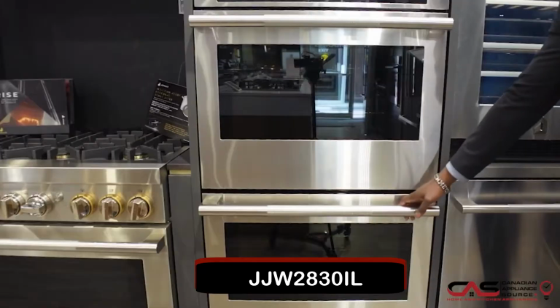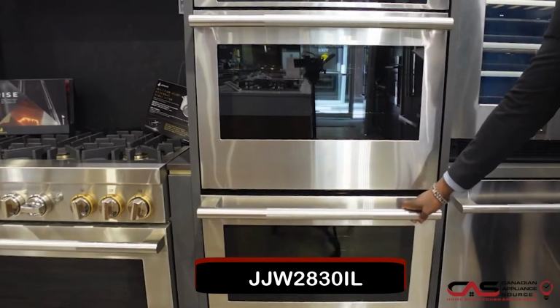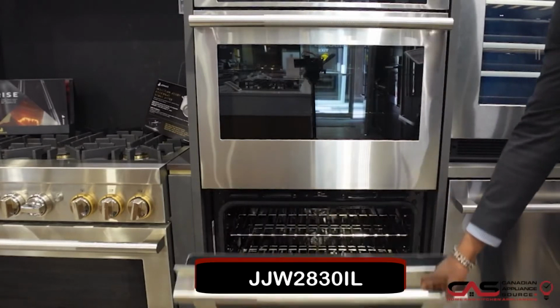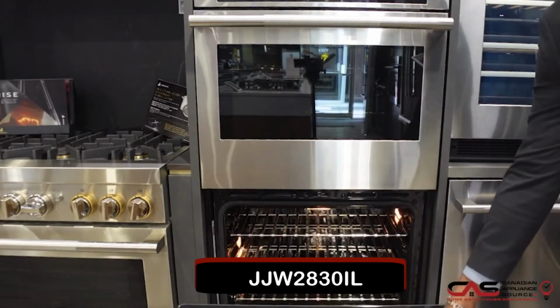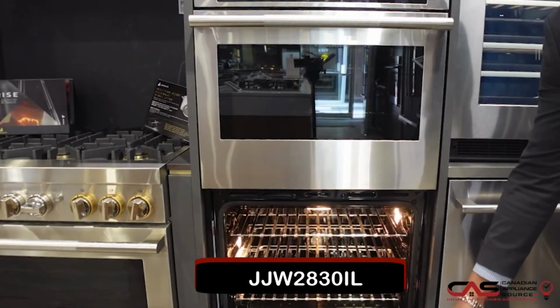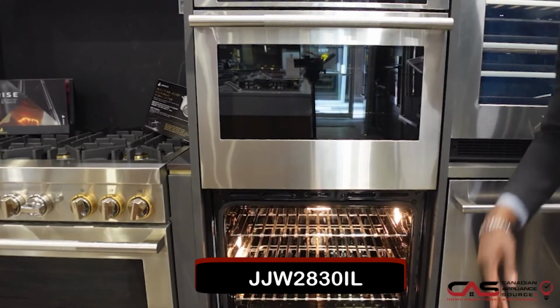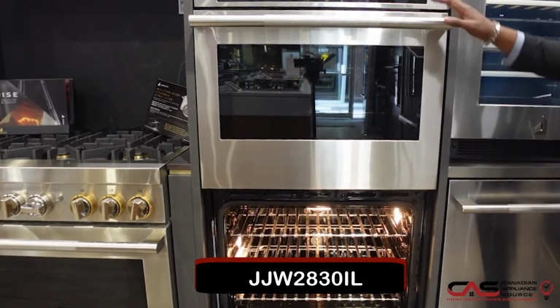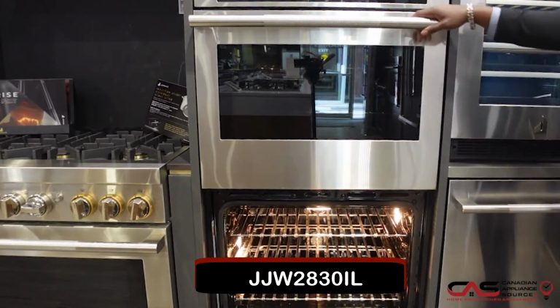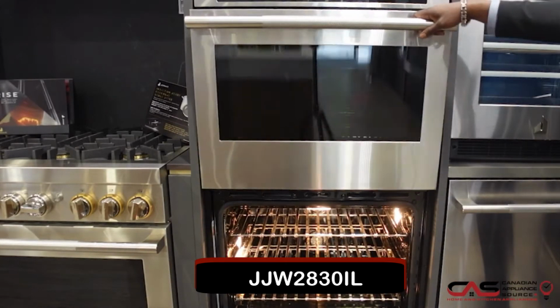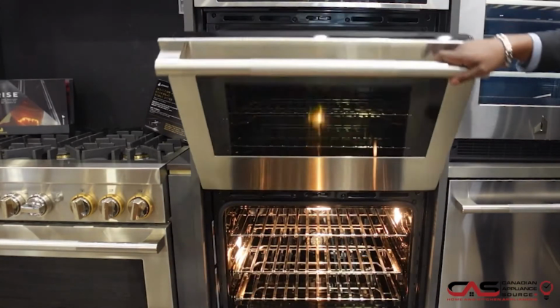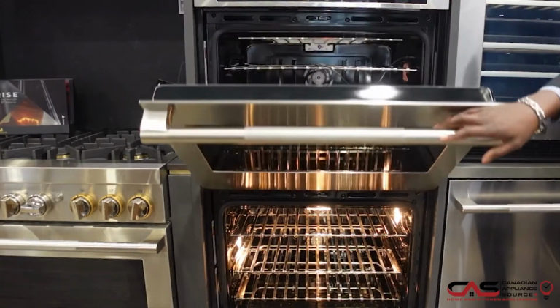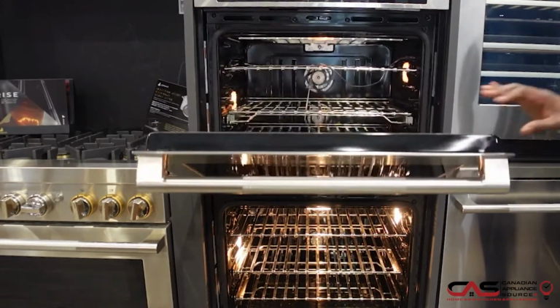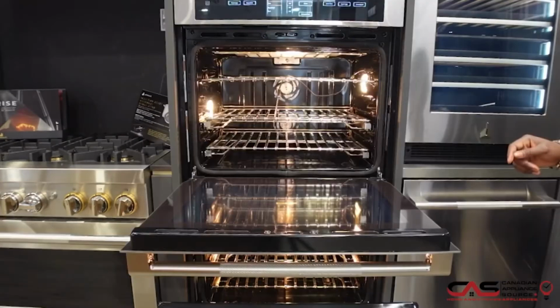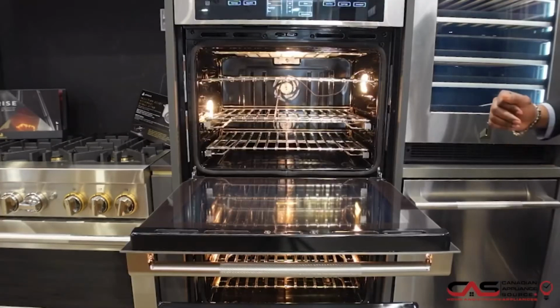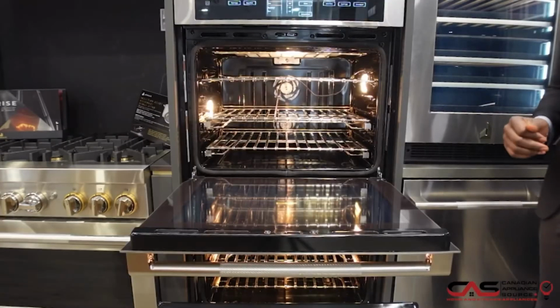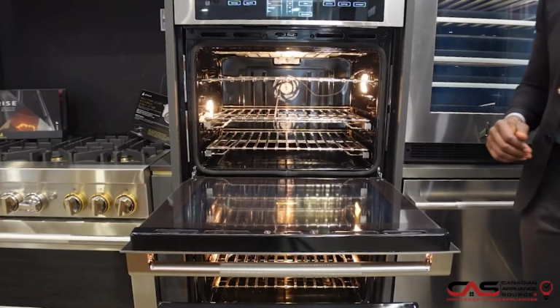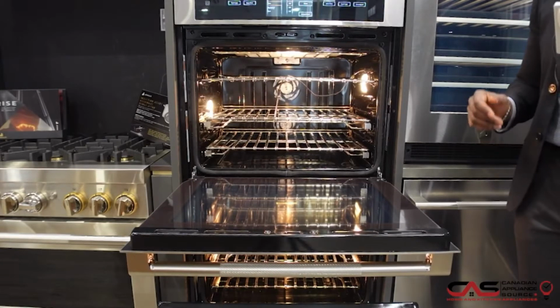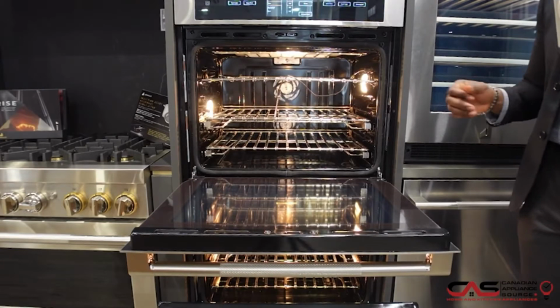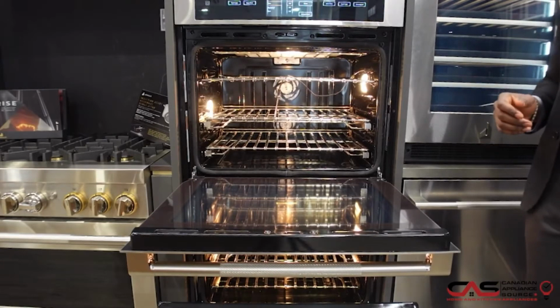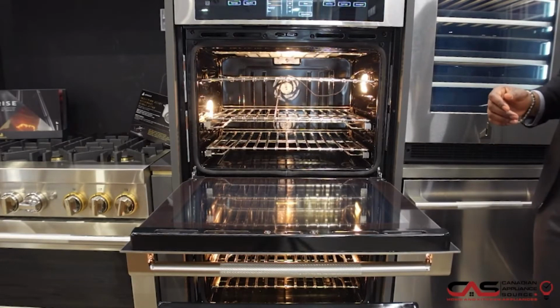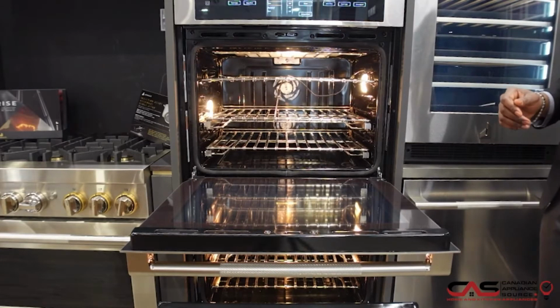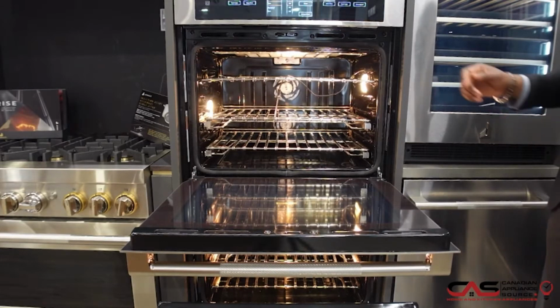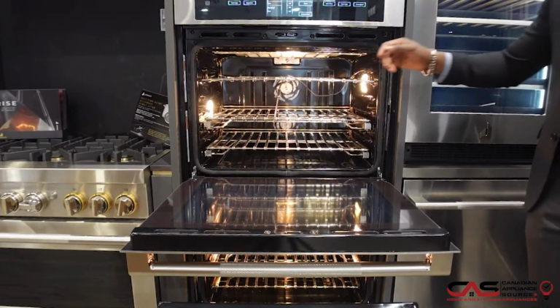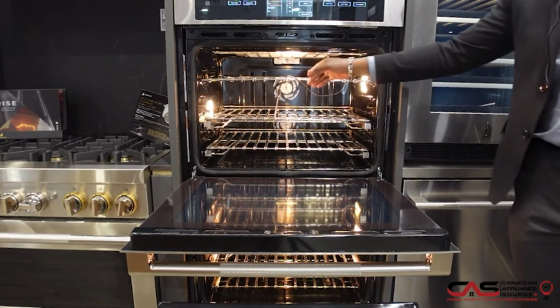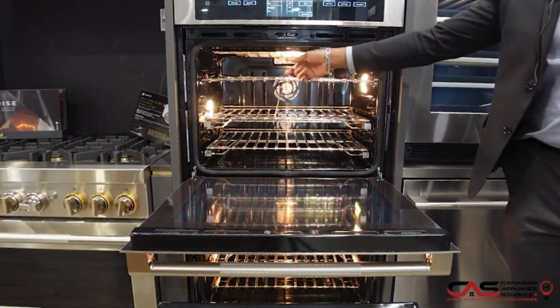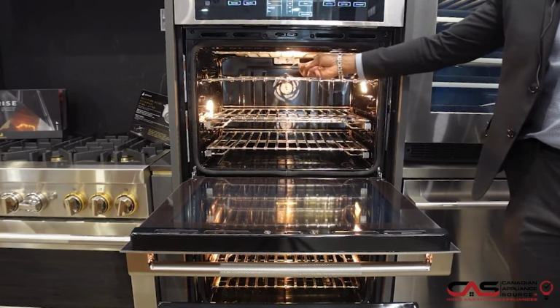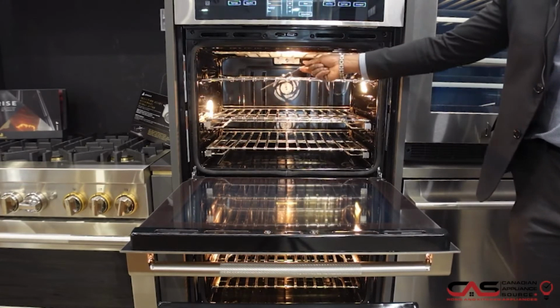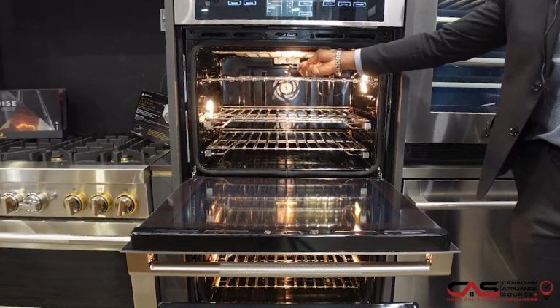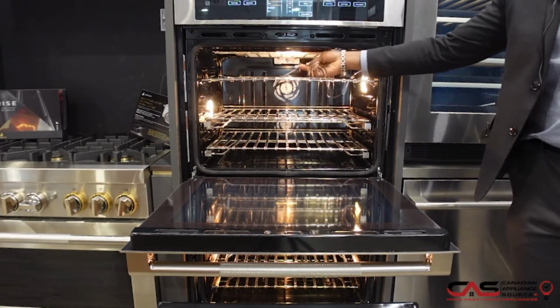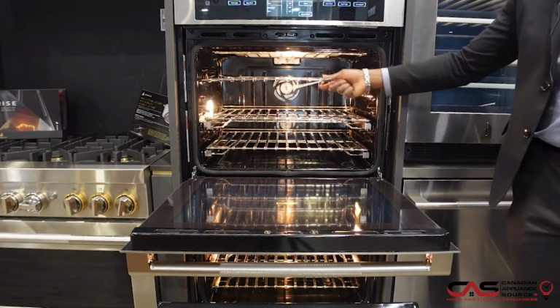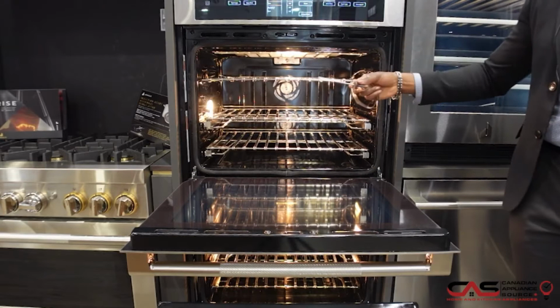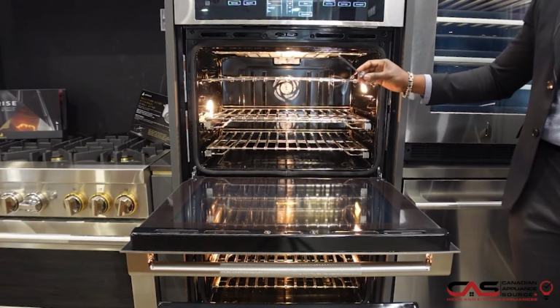This is our bottom one here and this is our top one to accompany at the top. Both have self-clean and have 10 cubic feet of capacity. You're also going to notice a temperature probe on the inside and it's also Wi-Fi enabled.